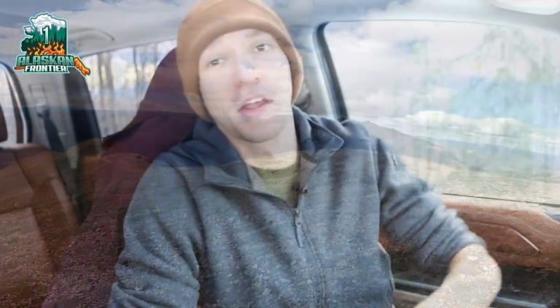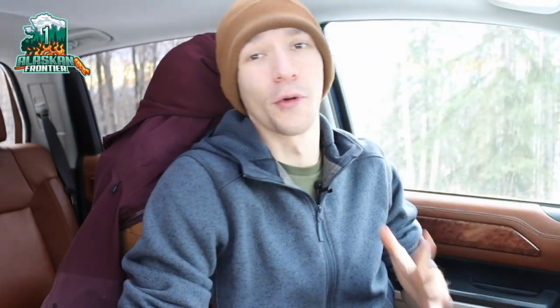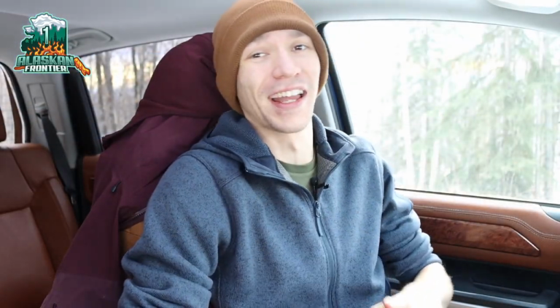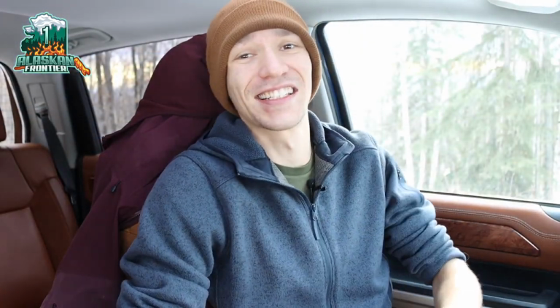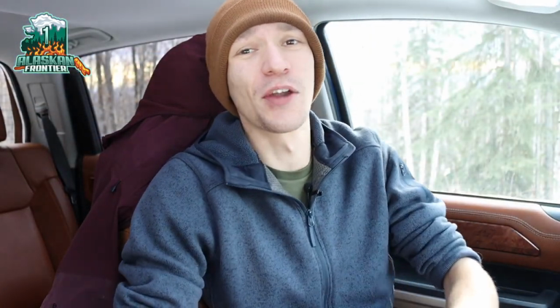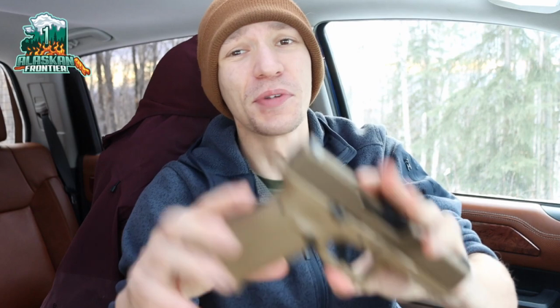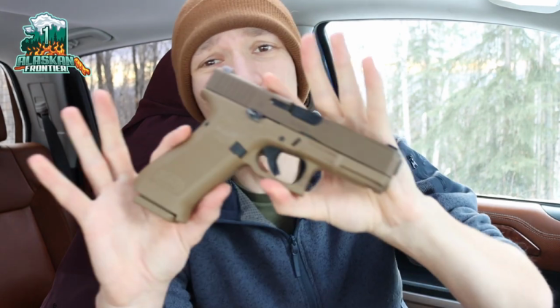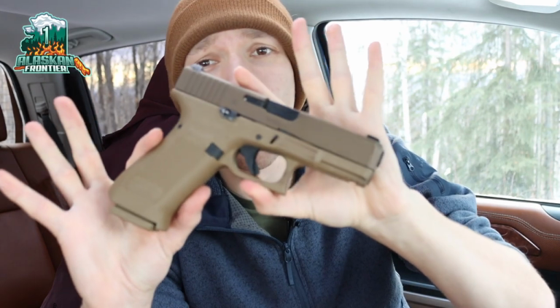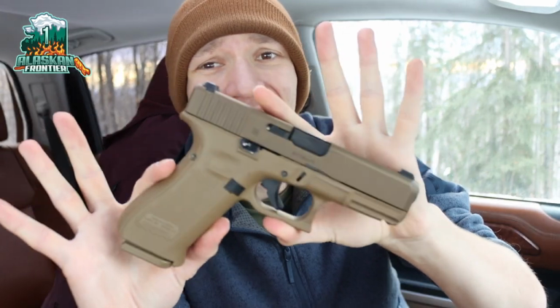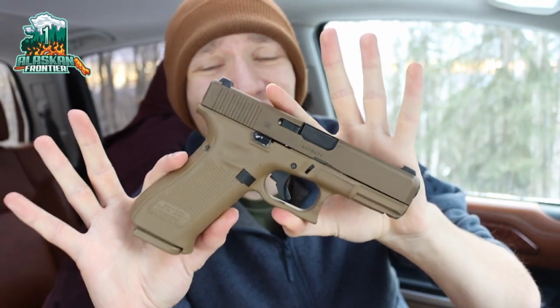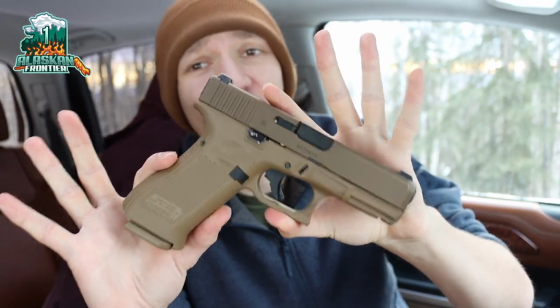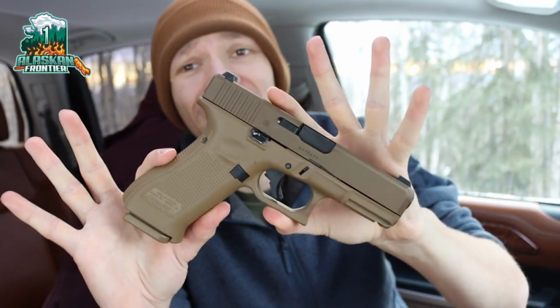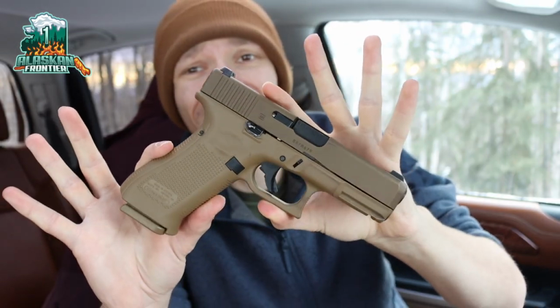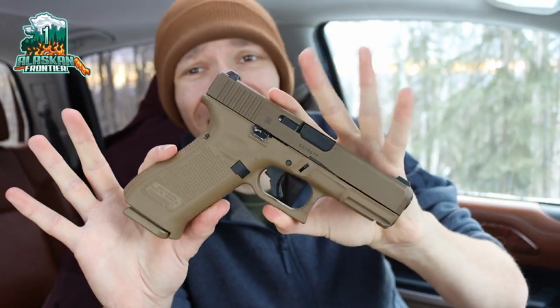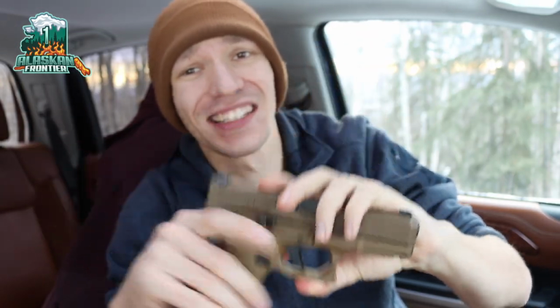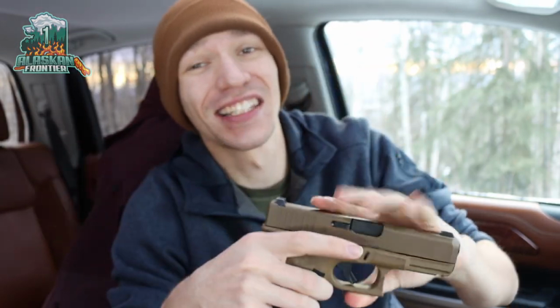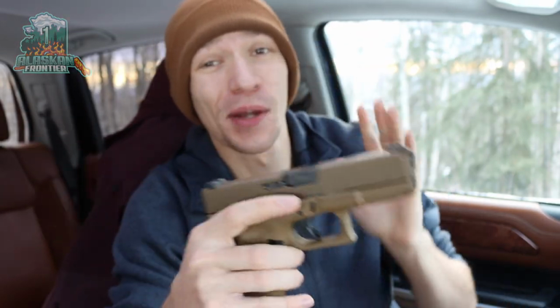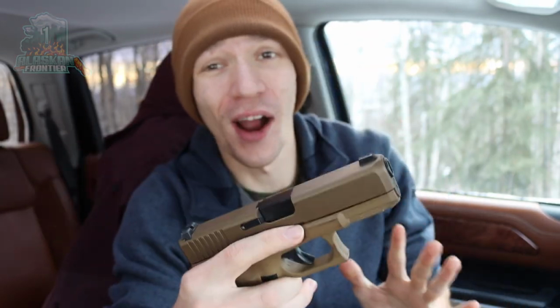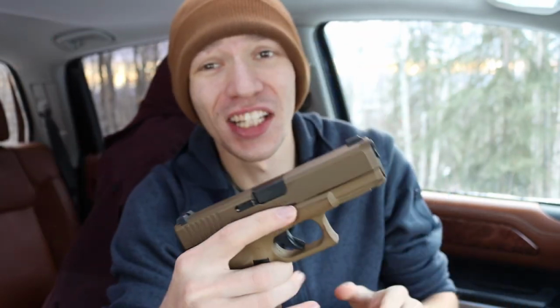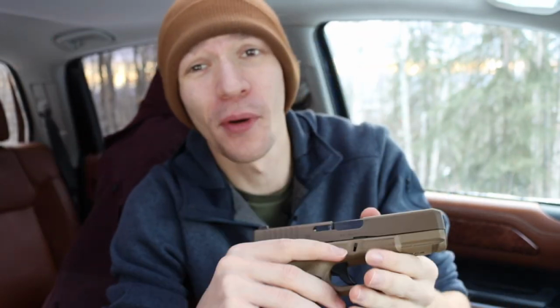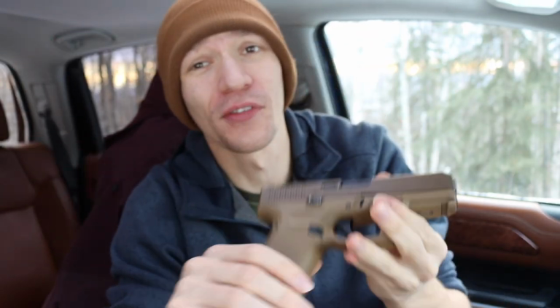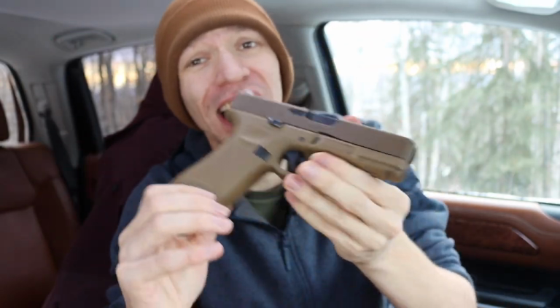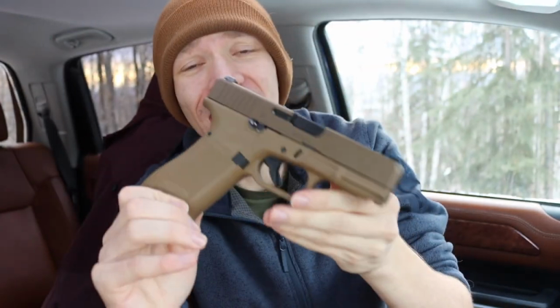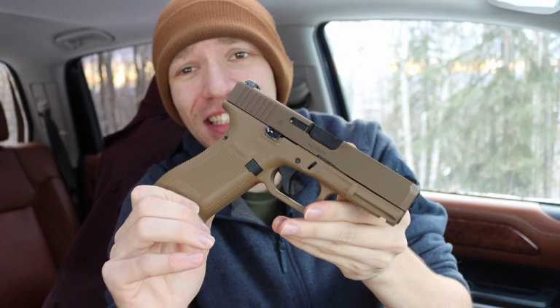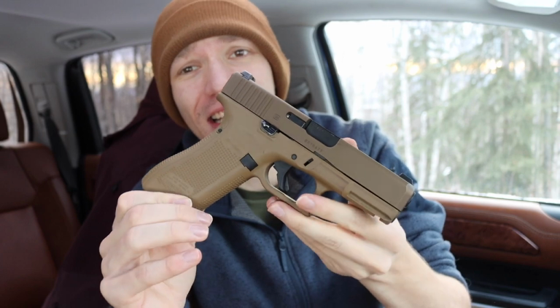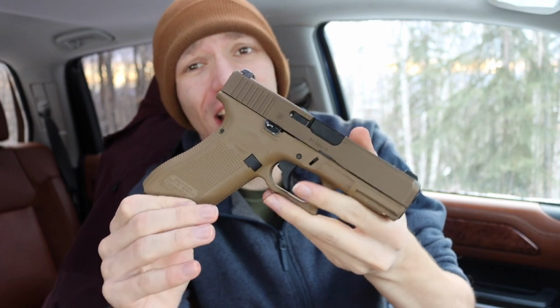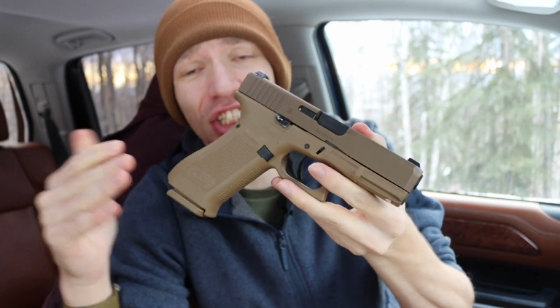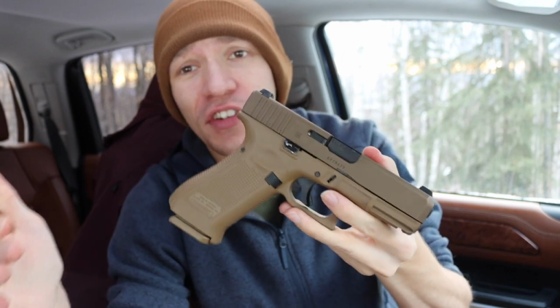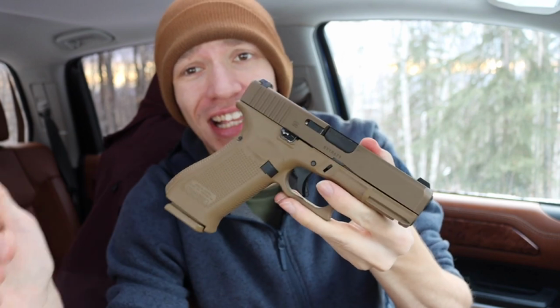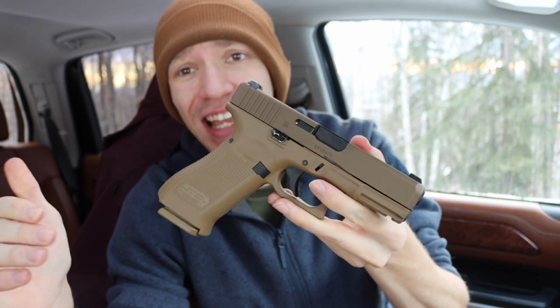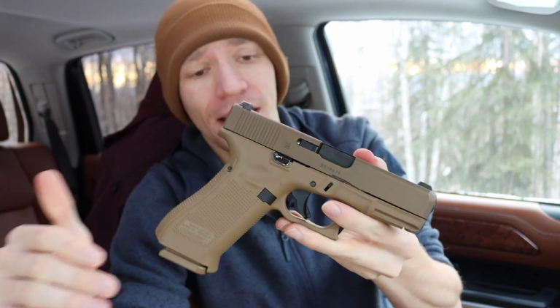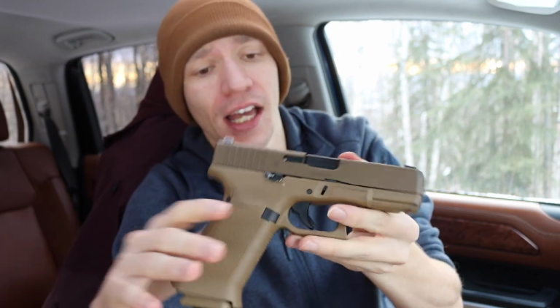Today we're going to be talking about why the Glock 19X is a surprisingly perfect EDC and self-defense handgun.